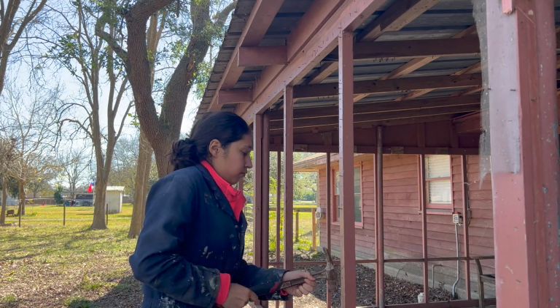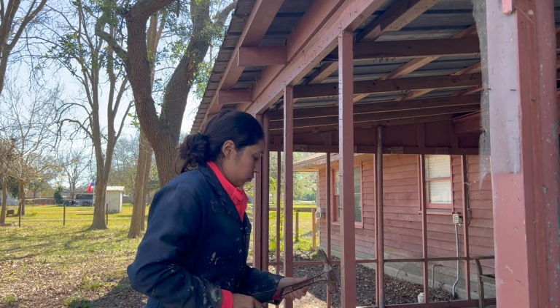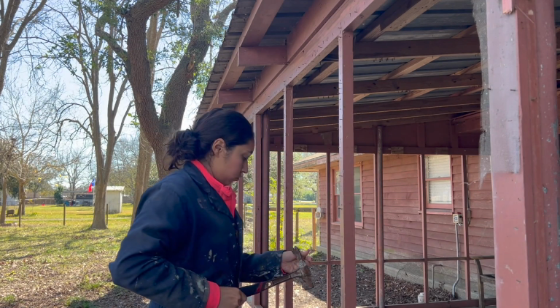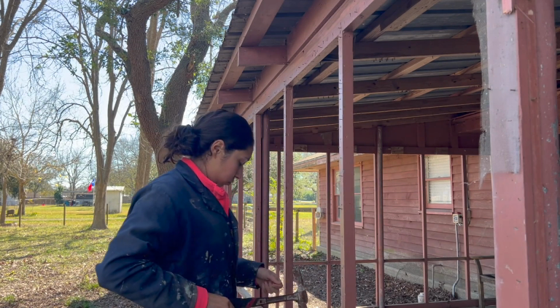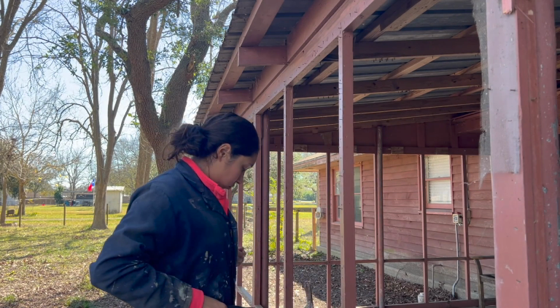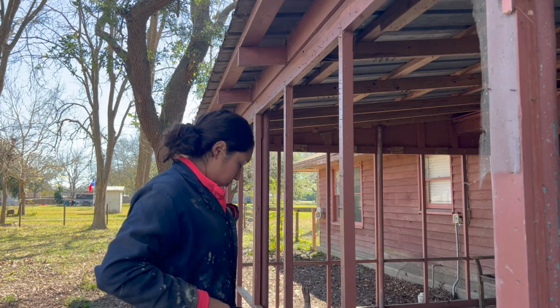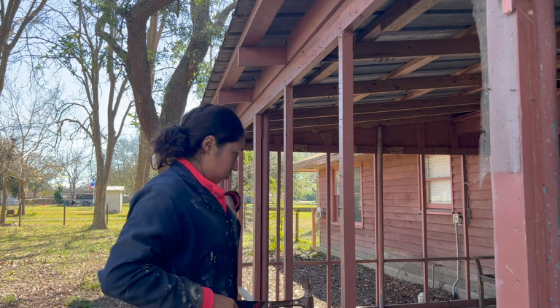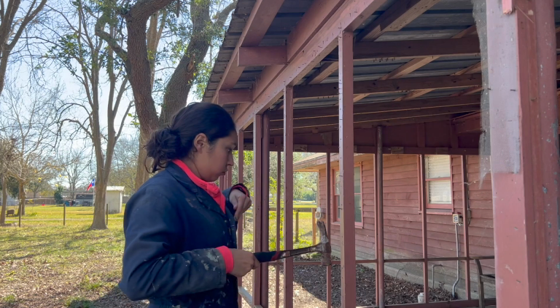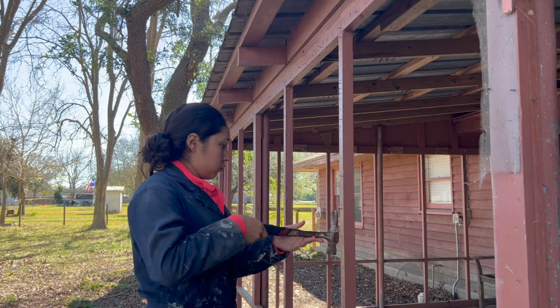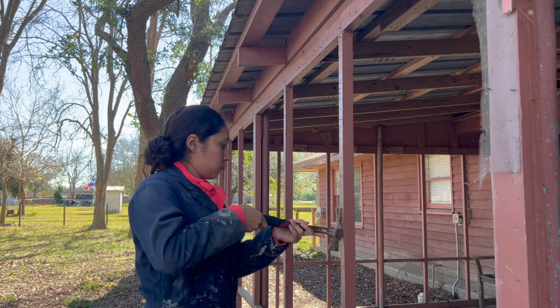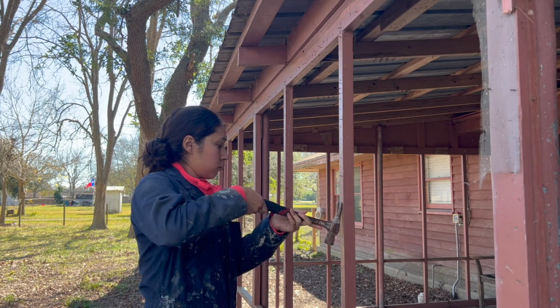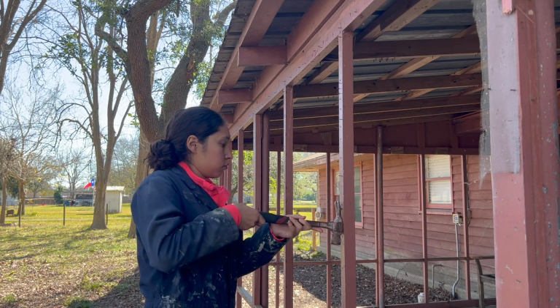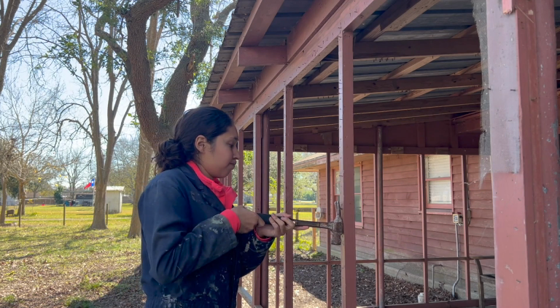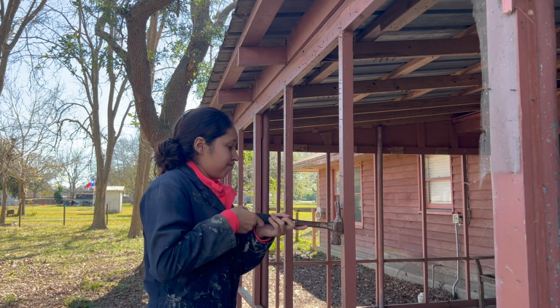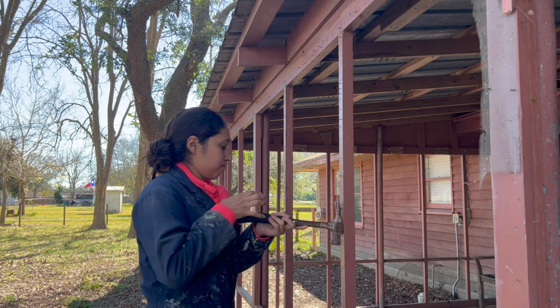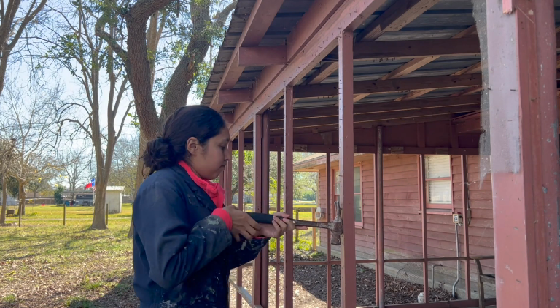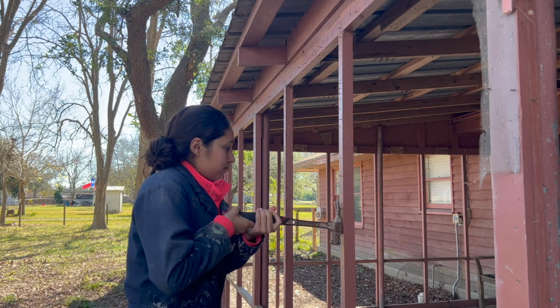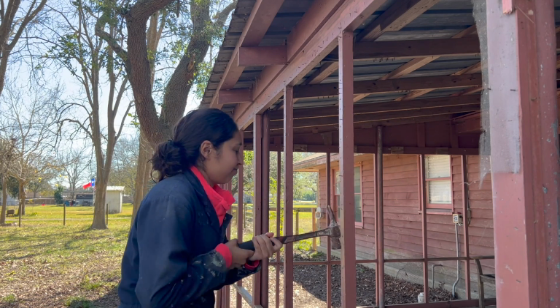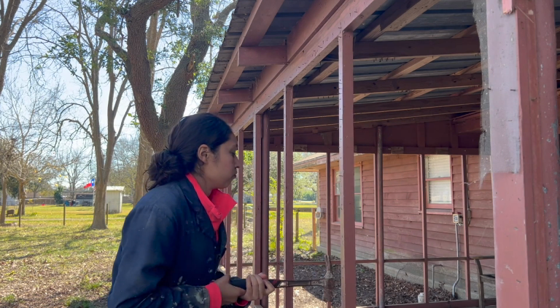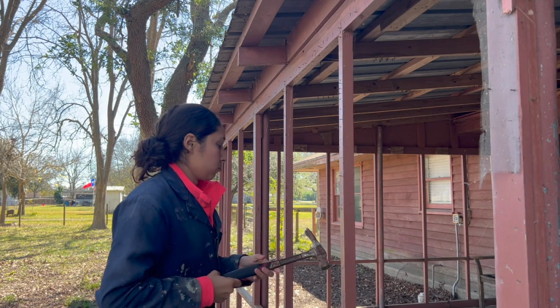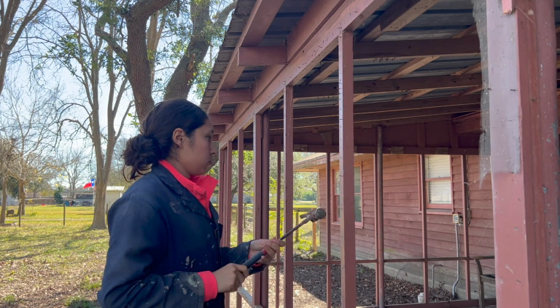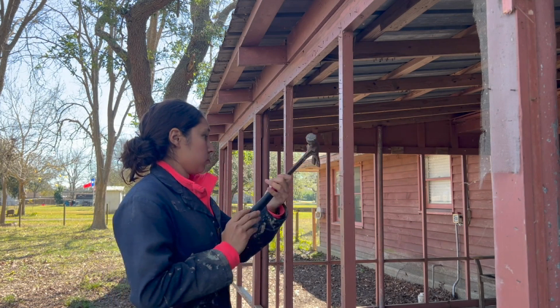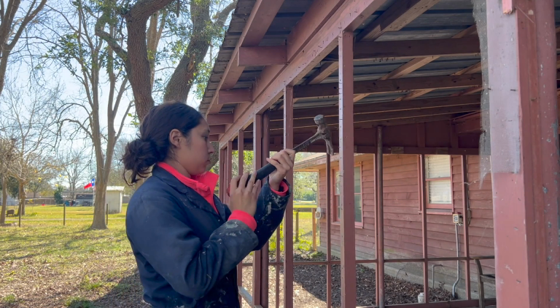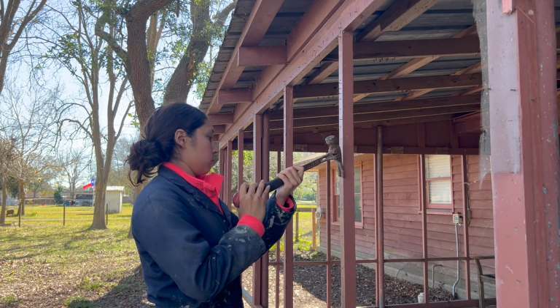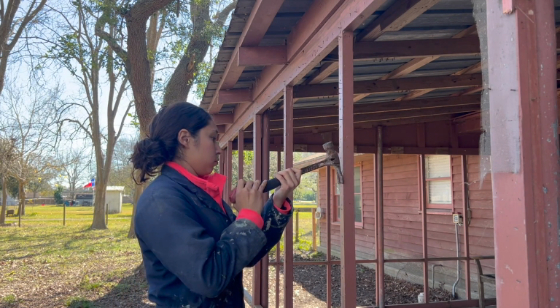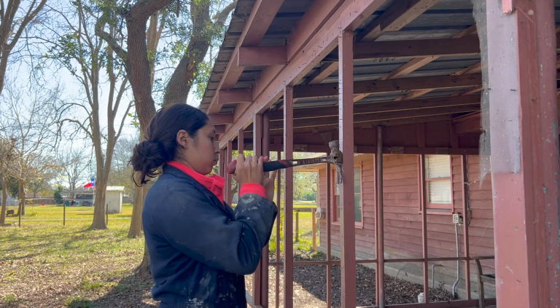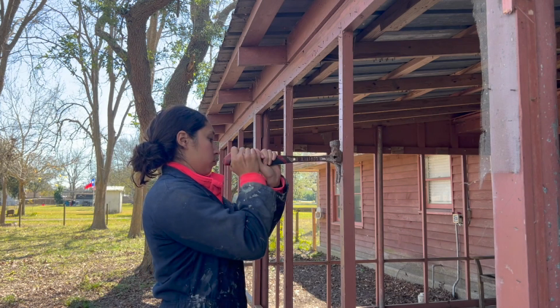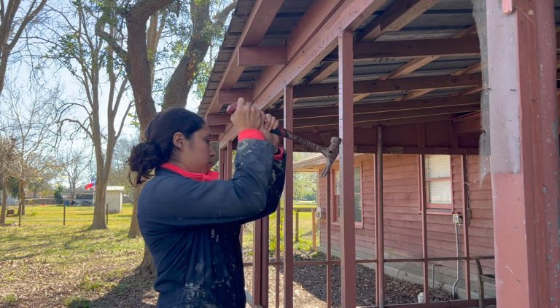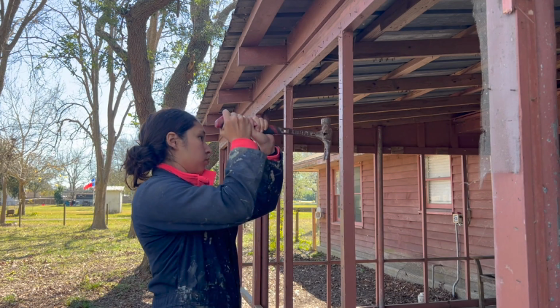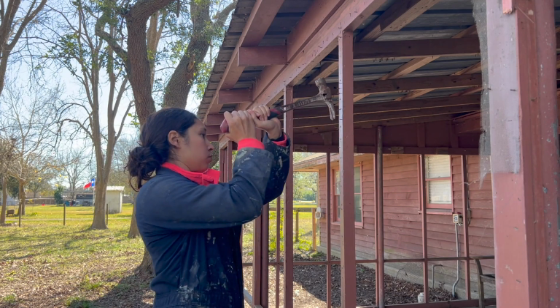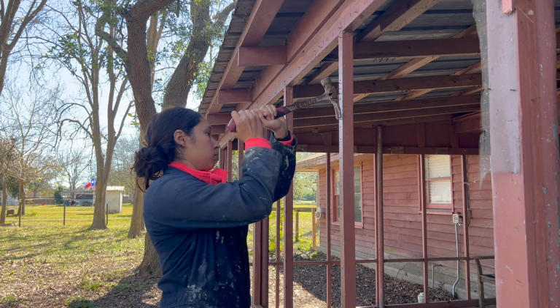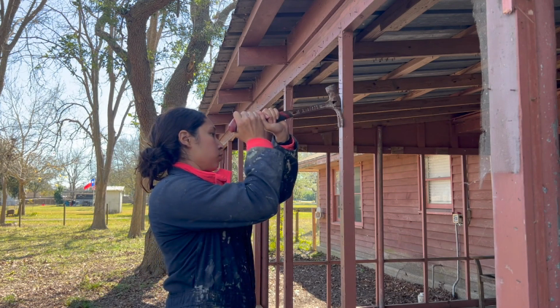I moved on to removing all of the nails left behind from the old trim that was holding up the old screen. This porch at one point in time was screened in, but that was way before we even purchased the home.